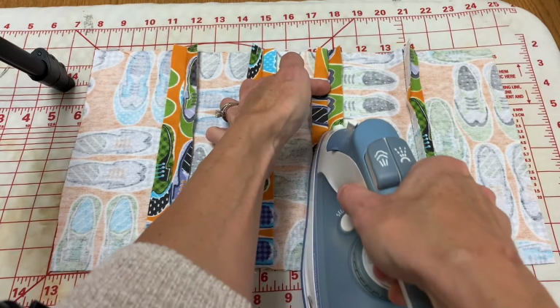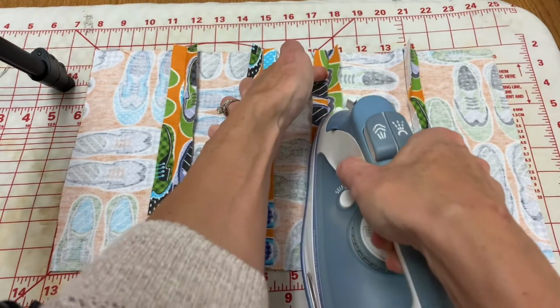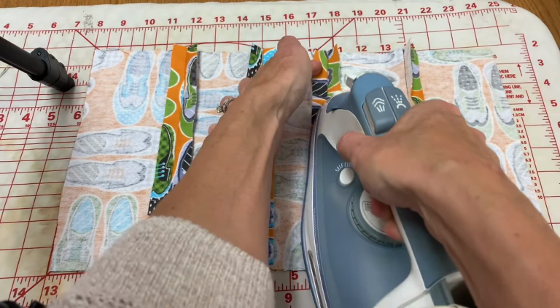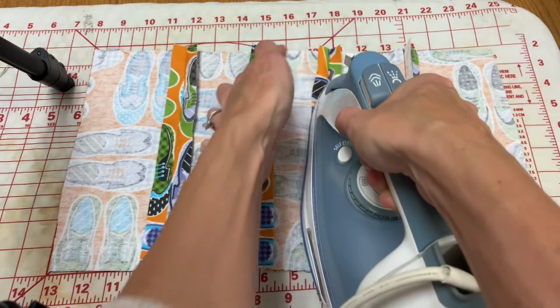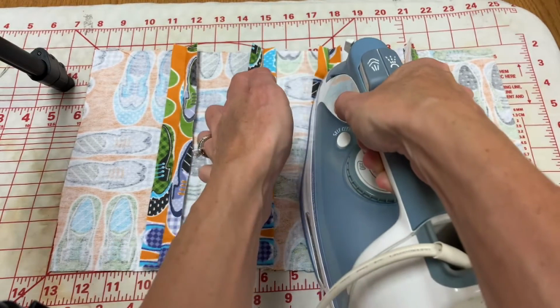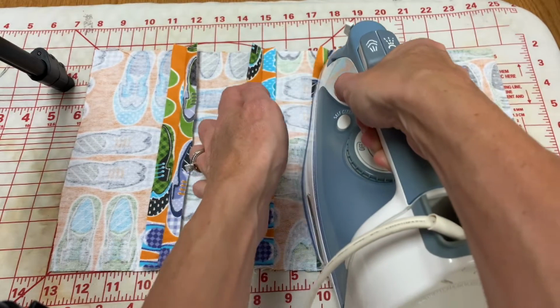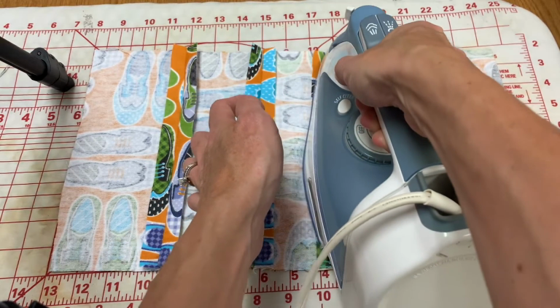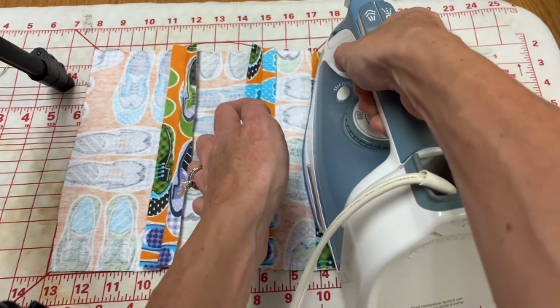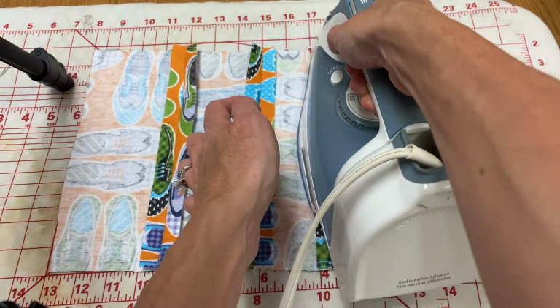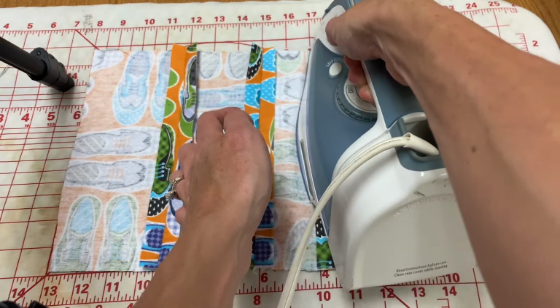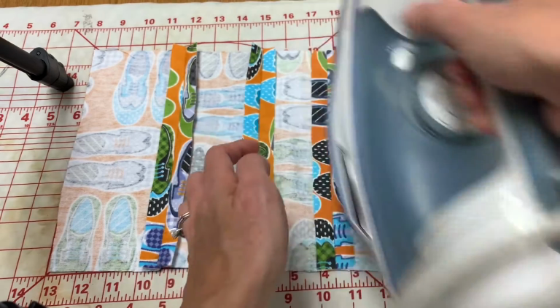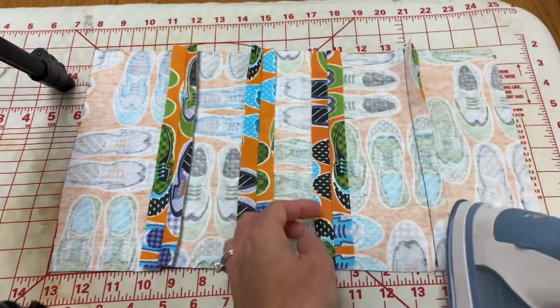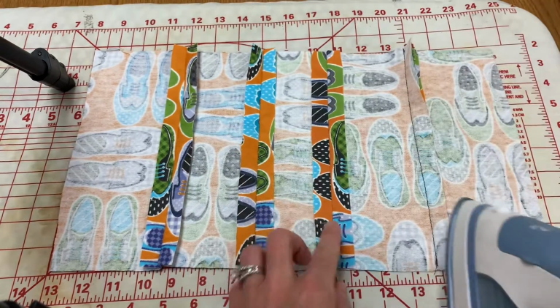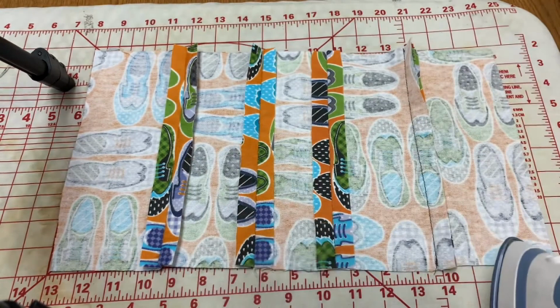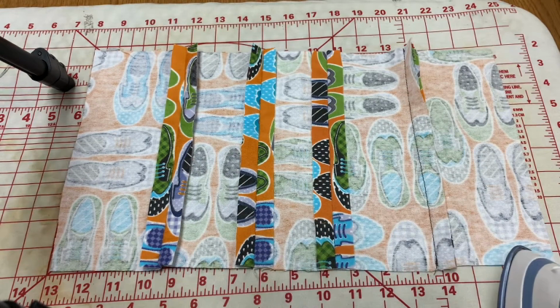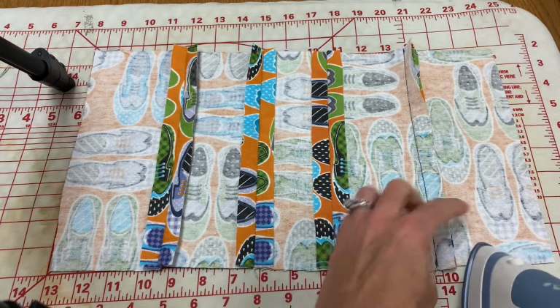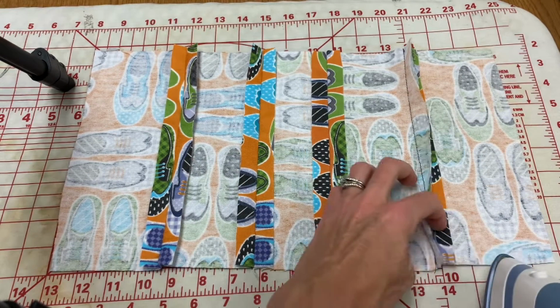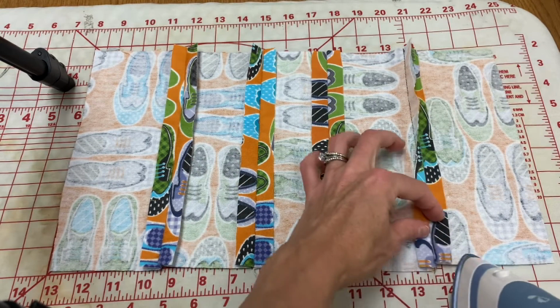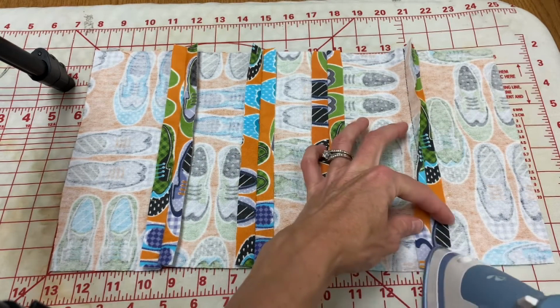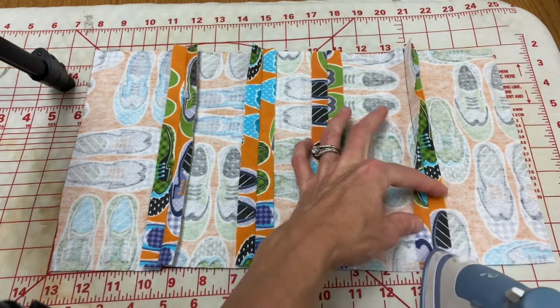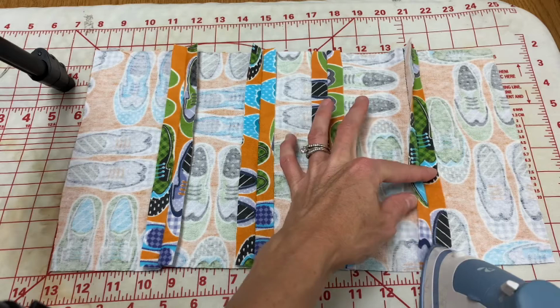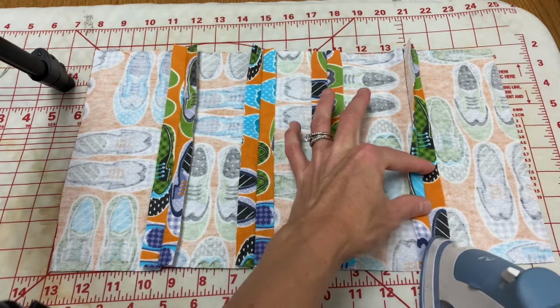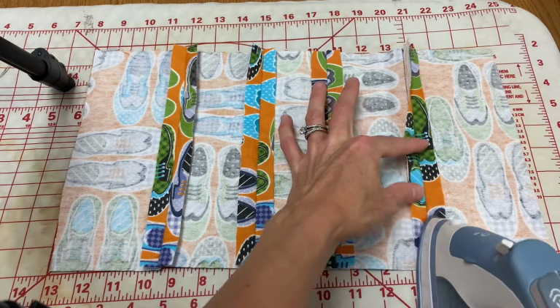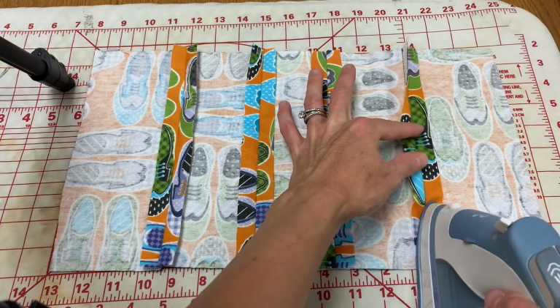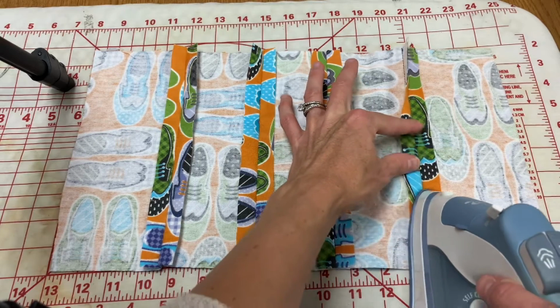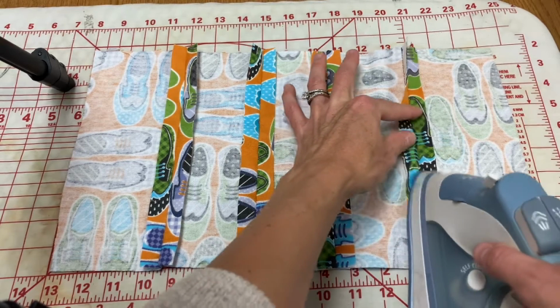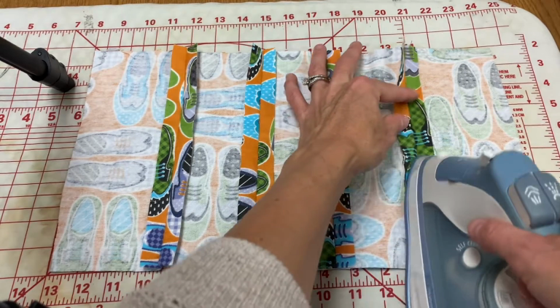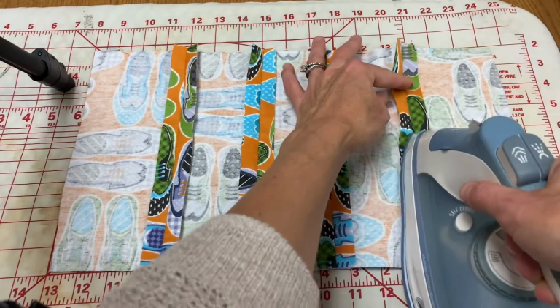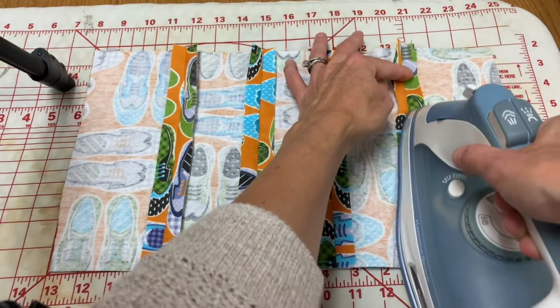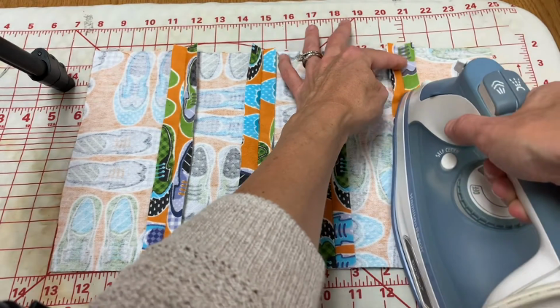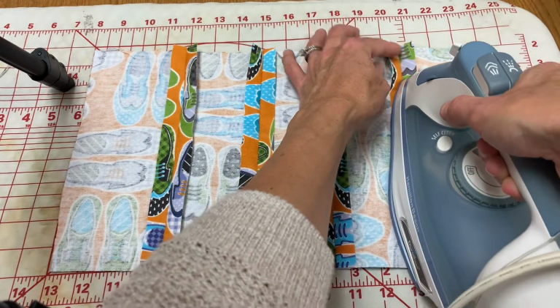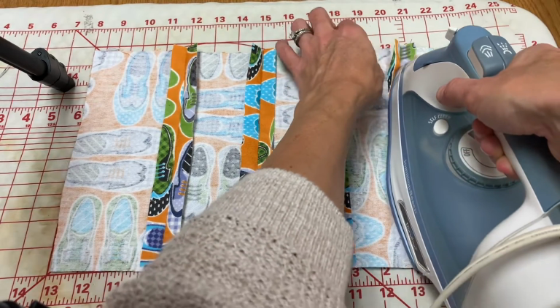Please be careful — if your hand is near the iron, it is hot. So that one's pressed flat and I'm going to open this one up and glide this down over the seam.